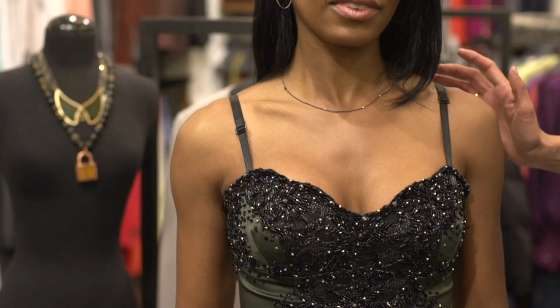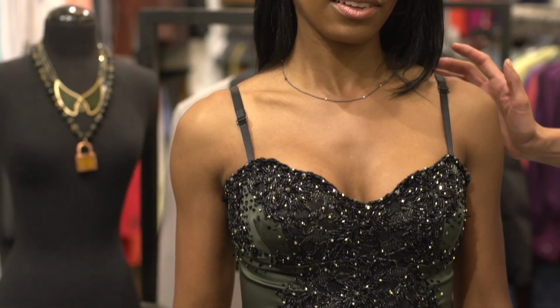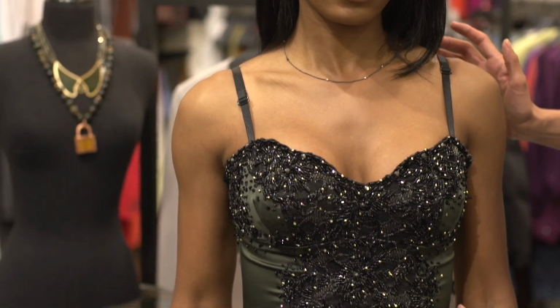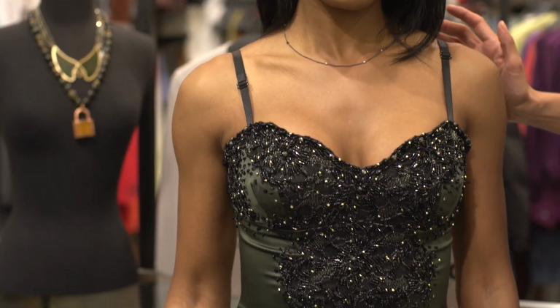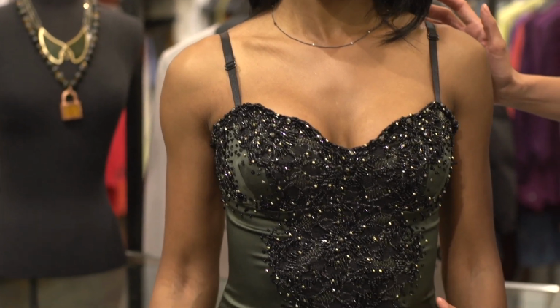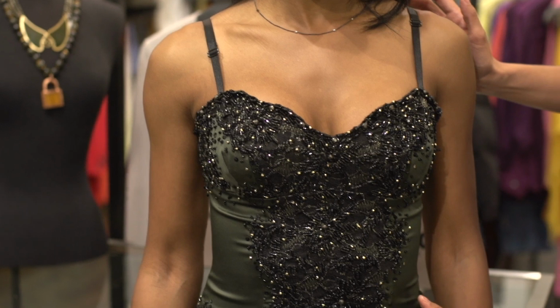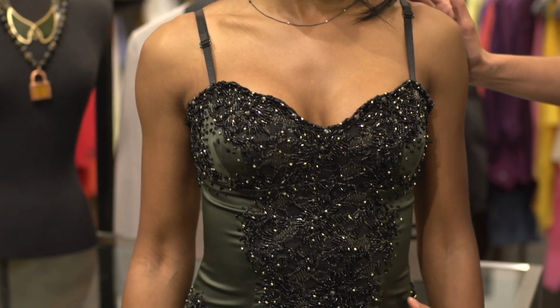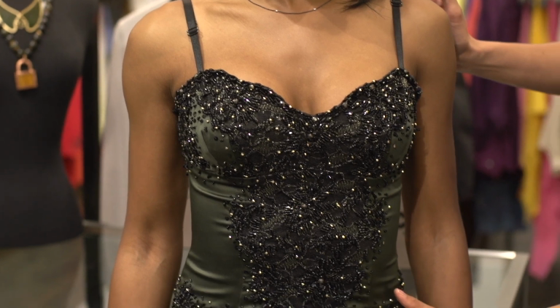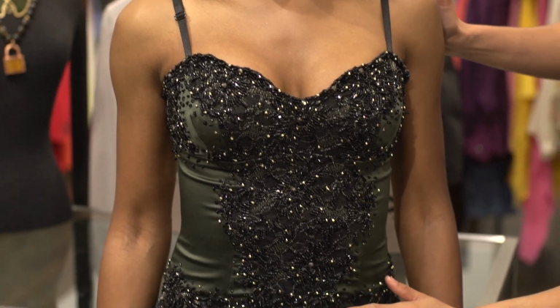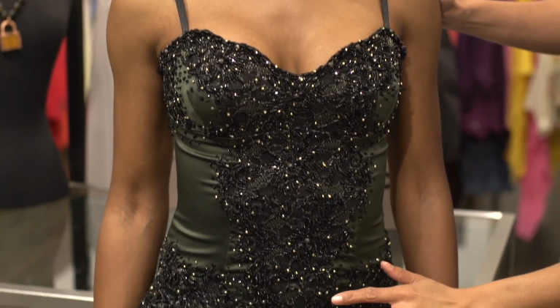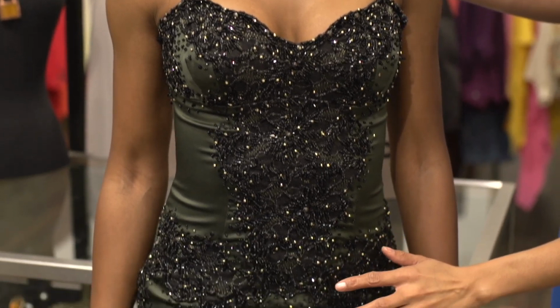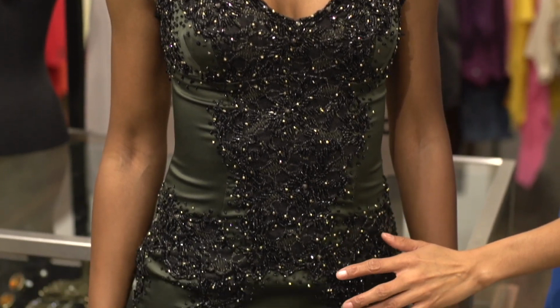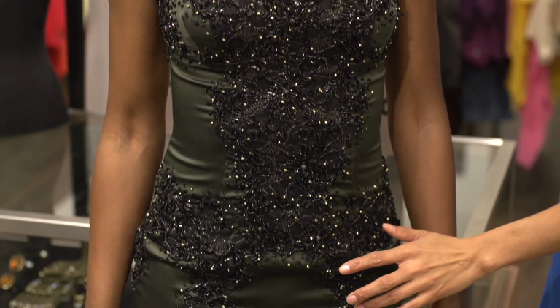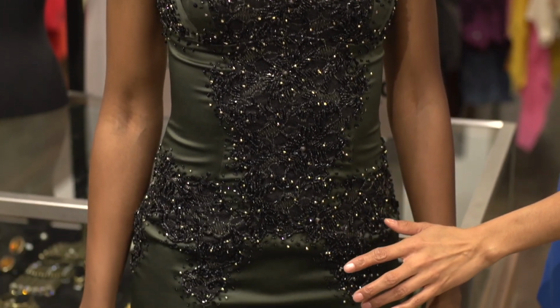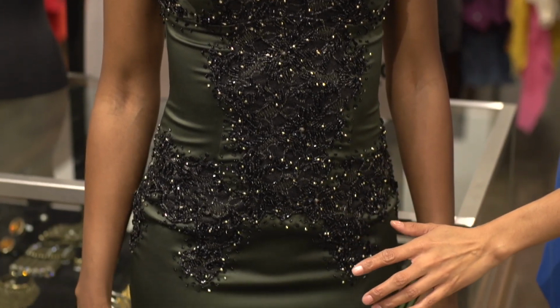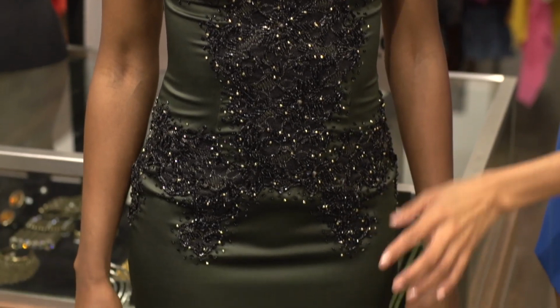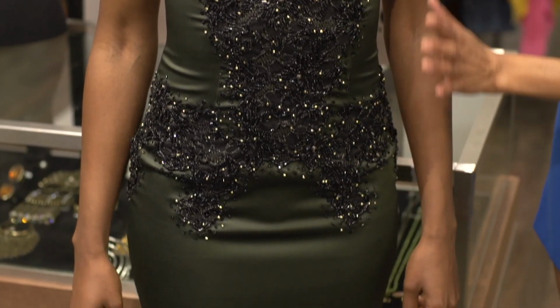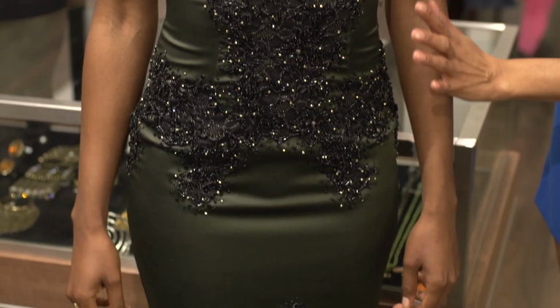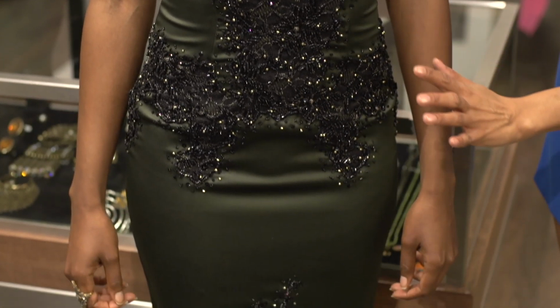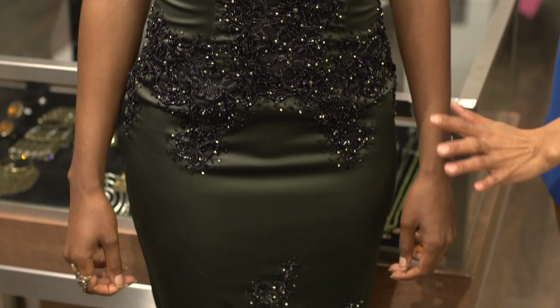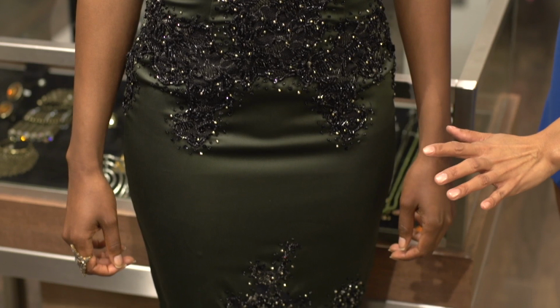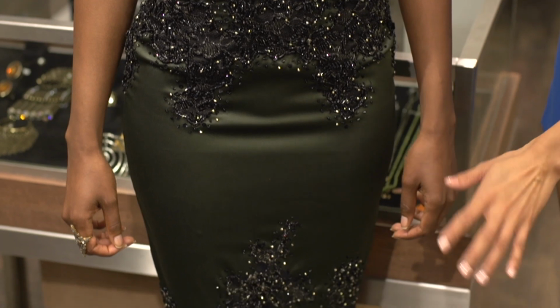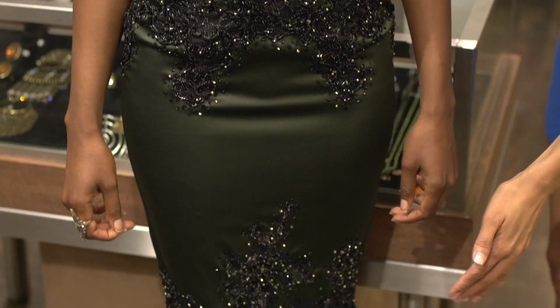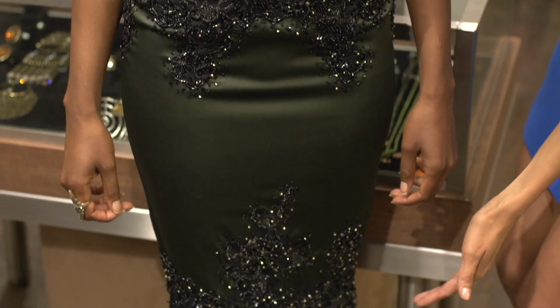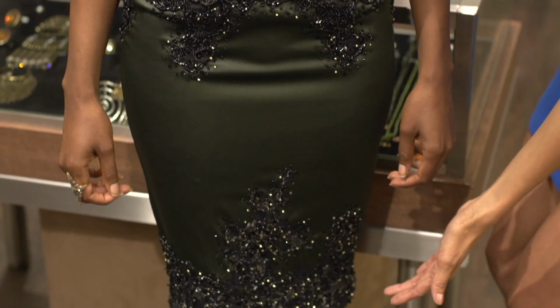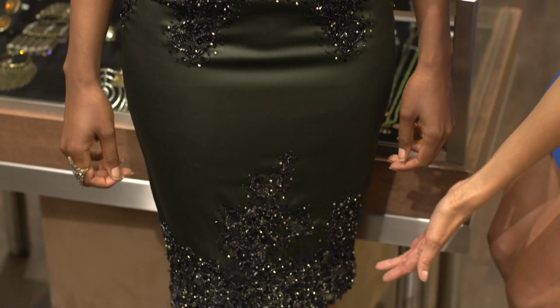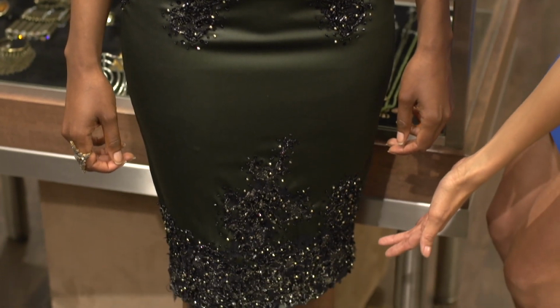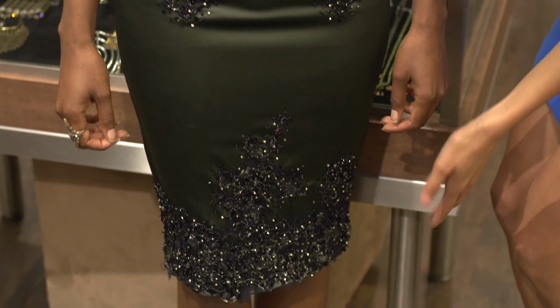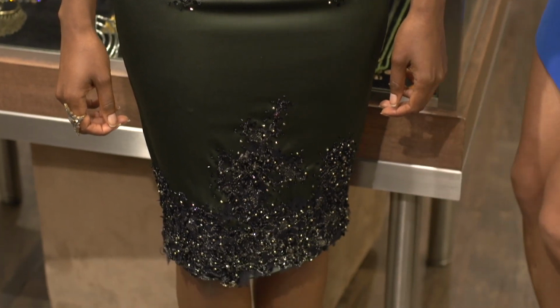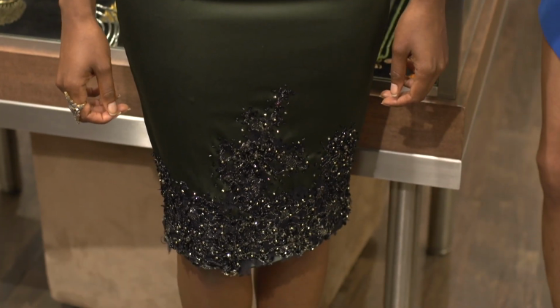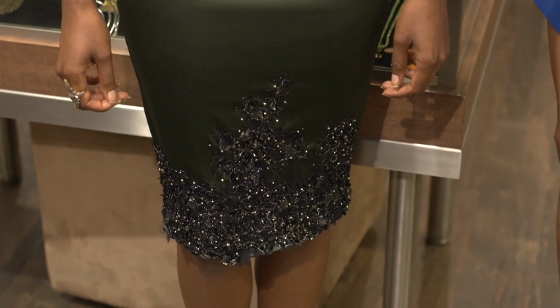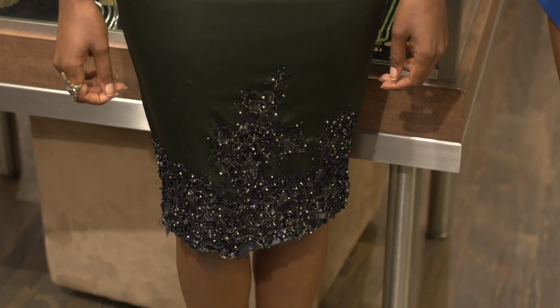It's also cut right at the knee, so as you can see the dress fits perfectly, and the sequins just add that special sparkle that makes every woman feel gorgeous.